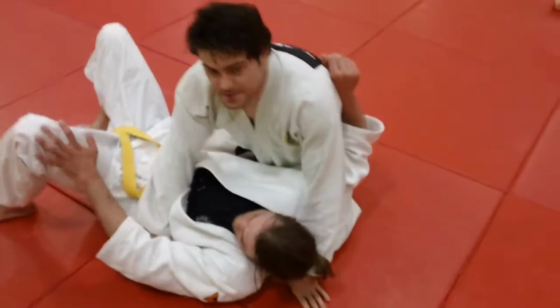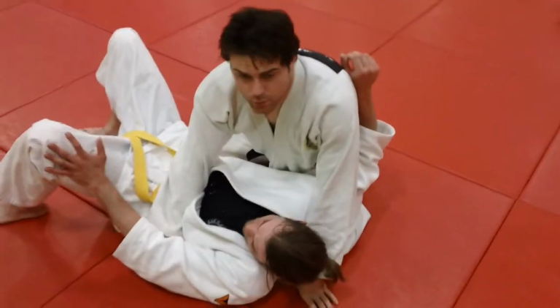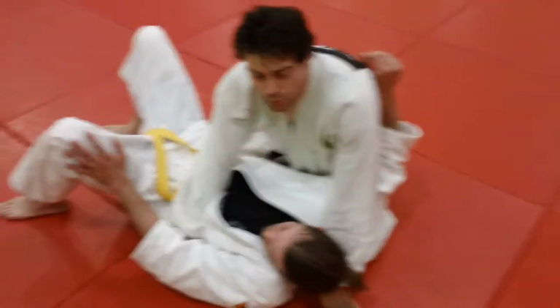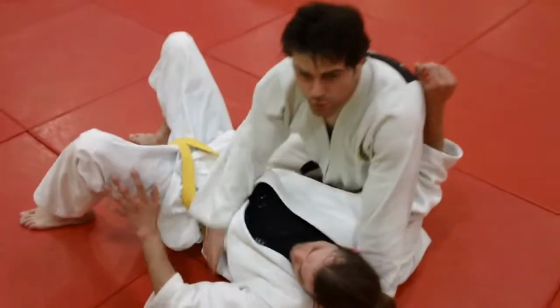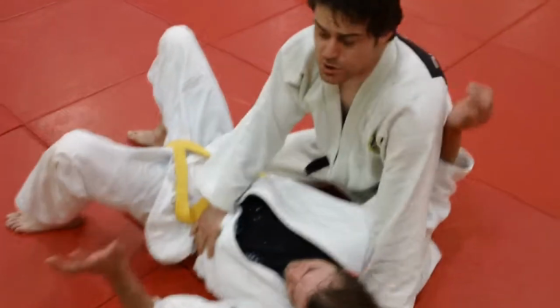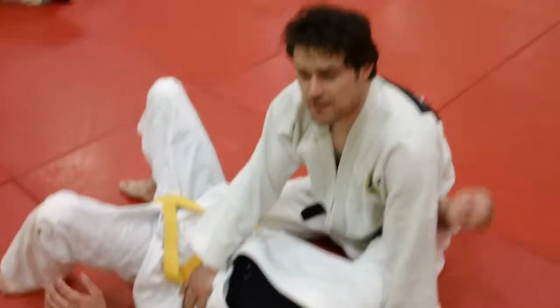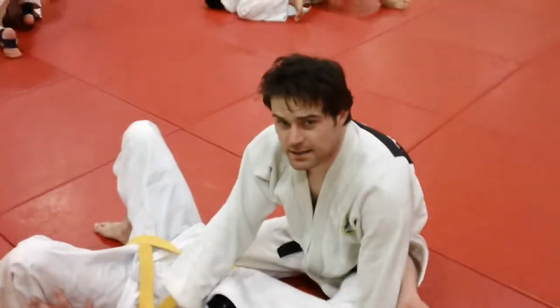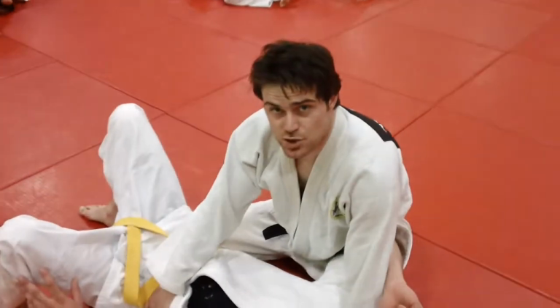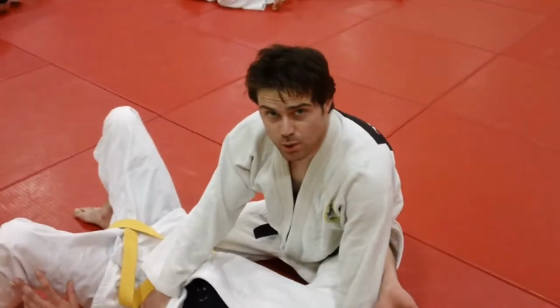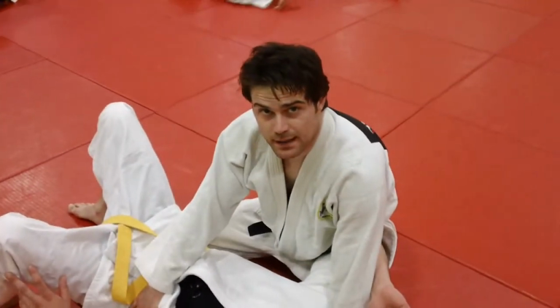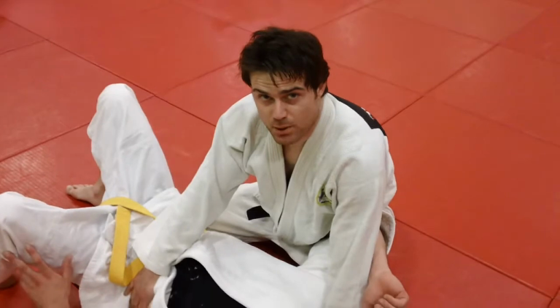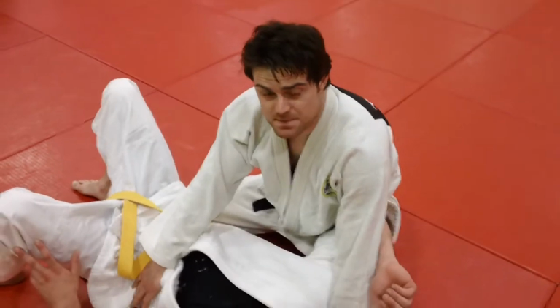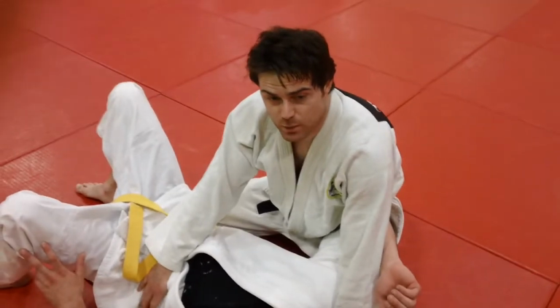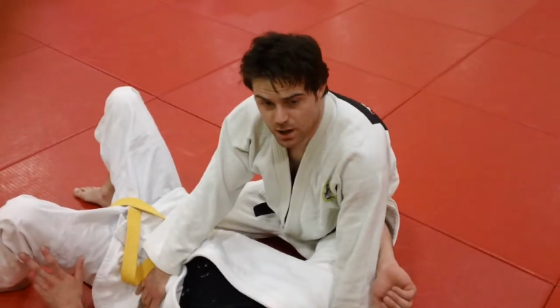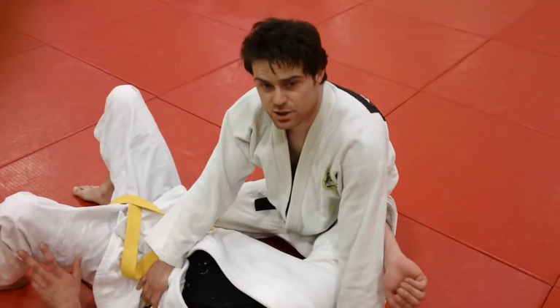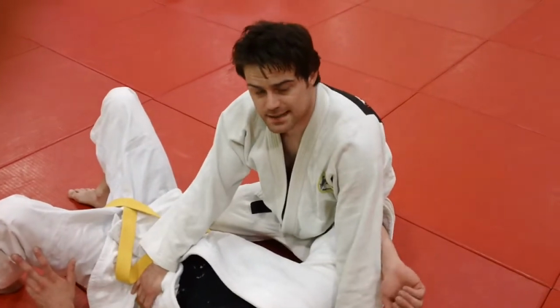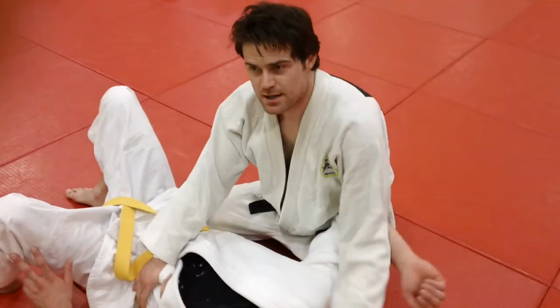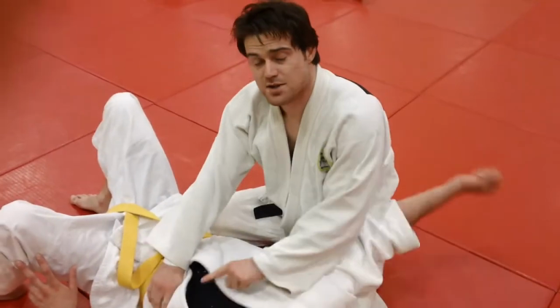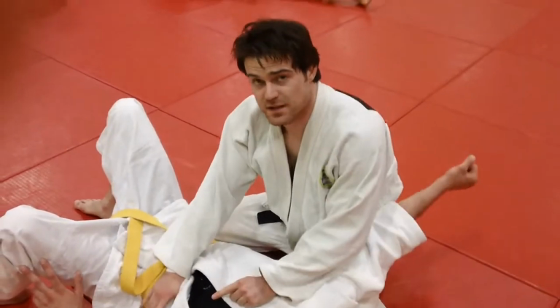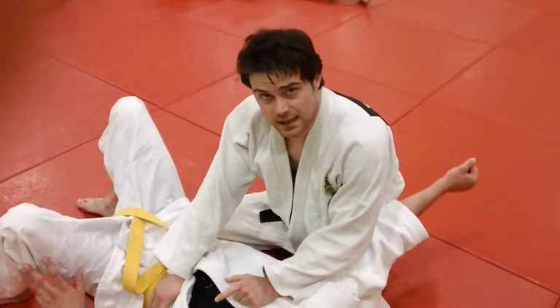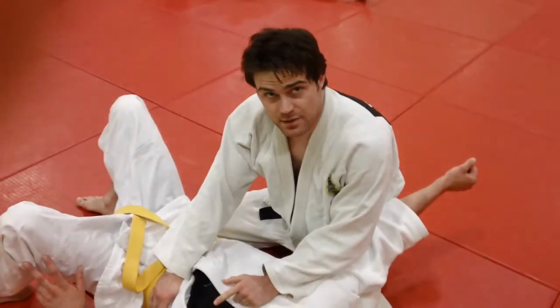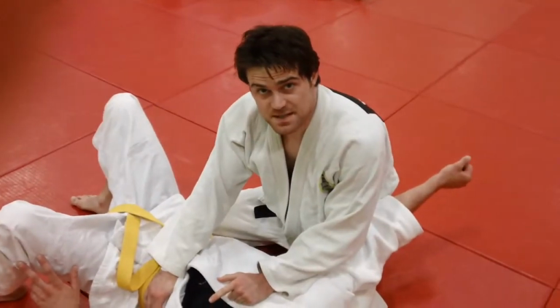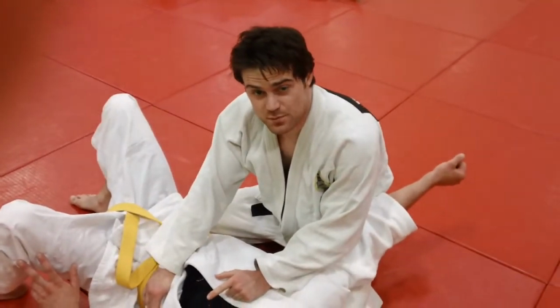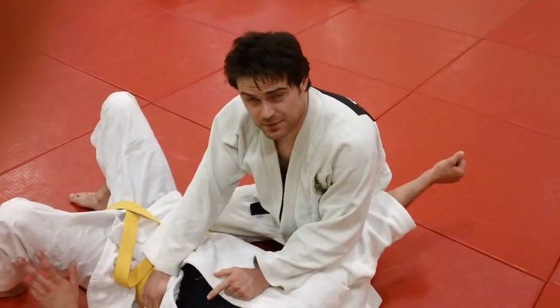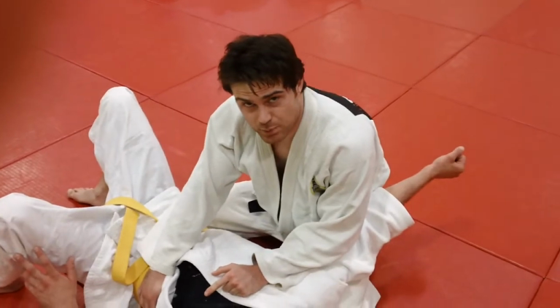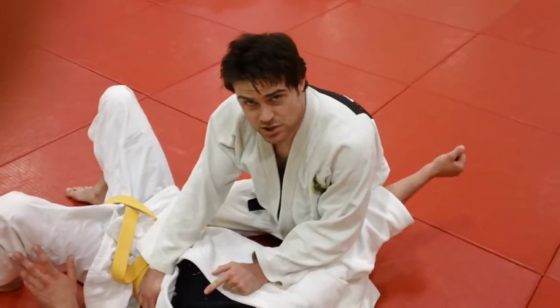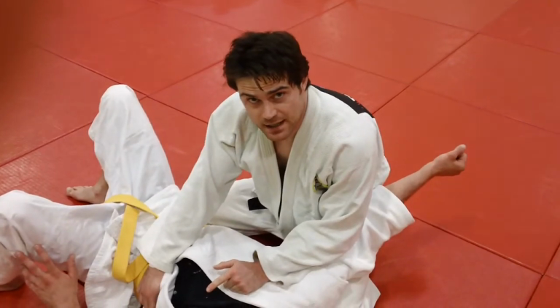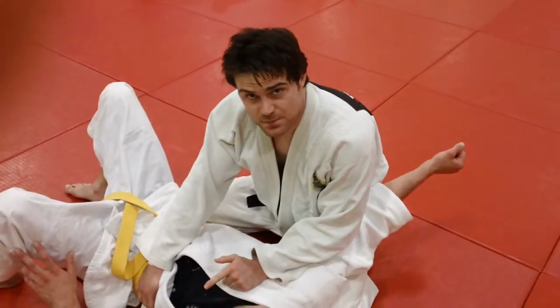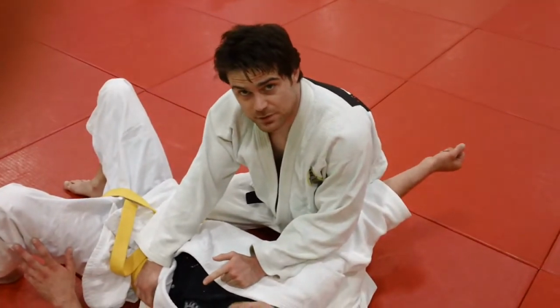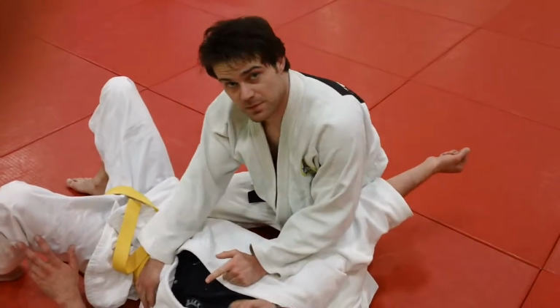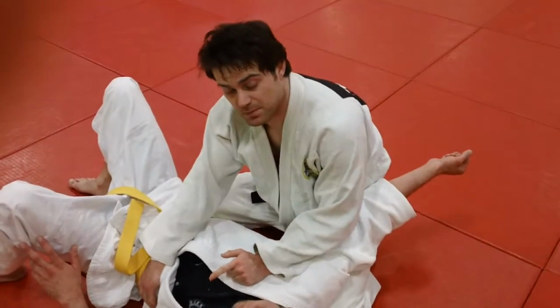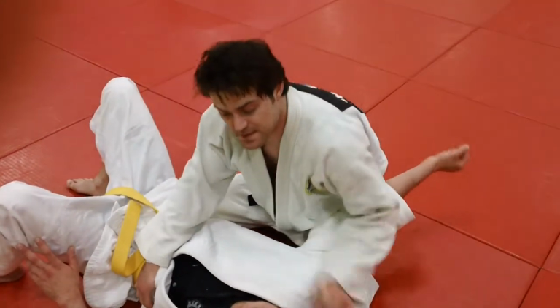What do we got here? You can use a grapevine to control an opponent's hips, but what you can also do is cross your feet under the hips. It makes it real difficult to bridge. It makes it real difficult for them to be able to move those hips.